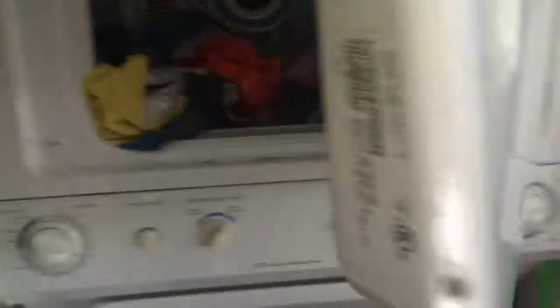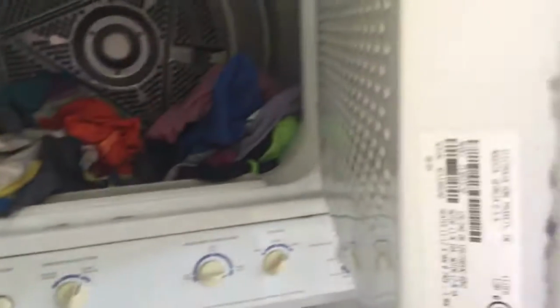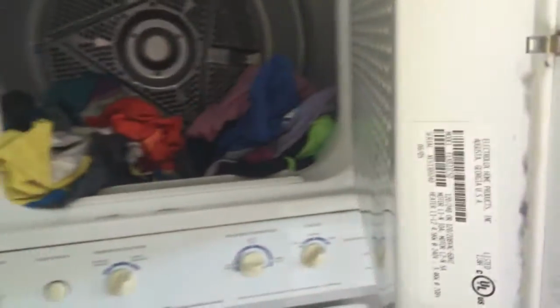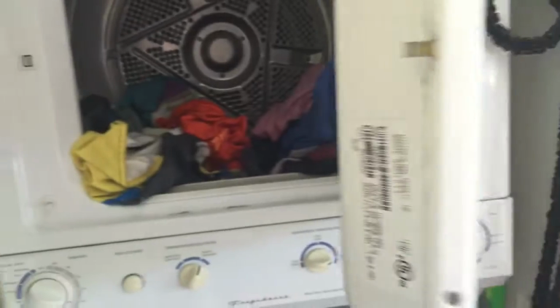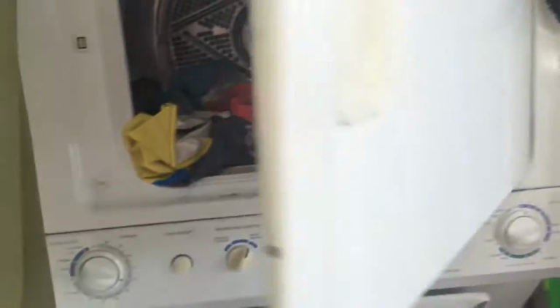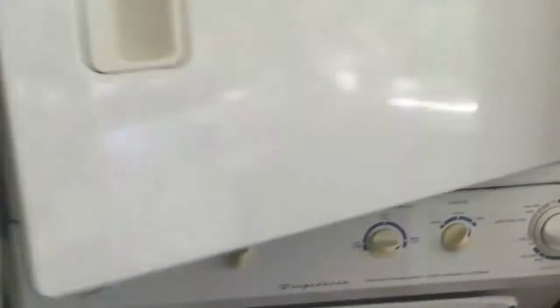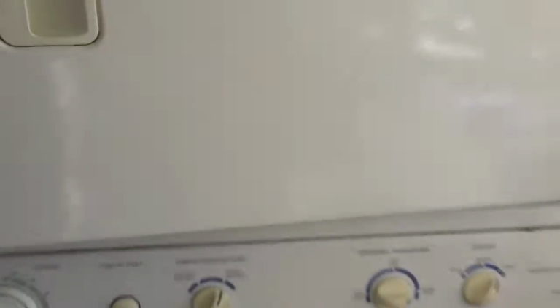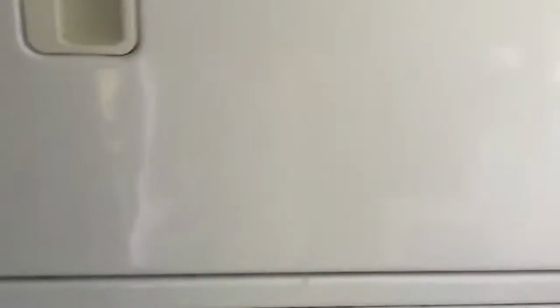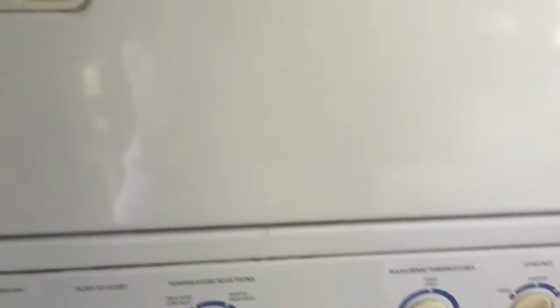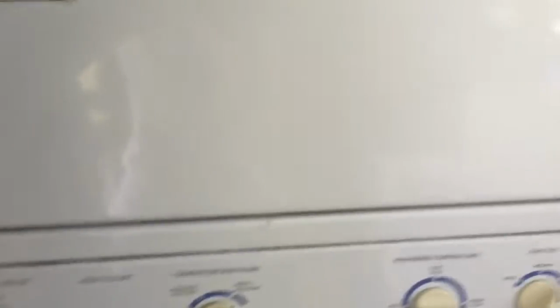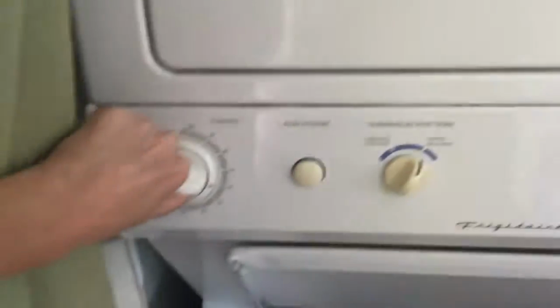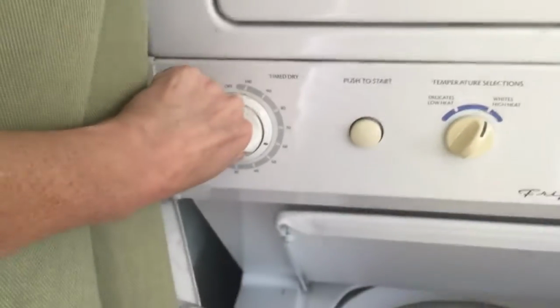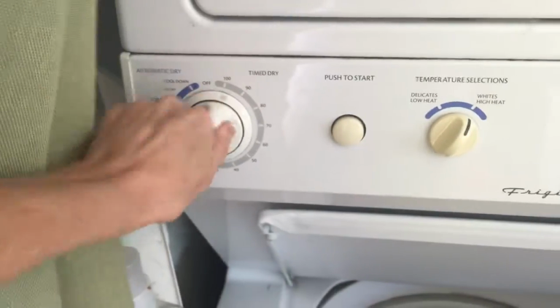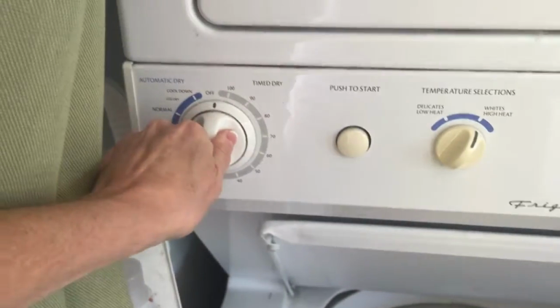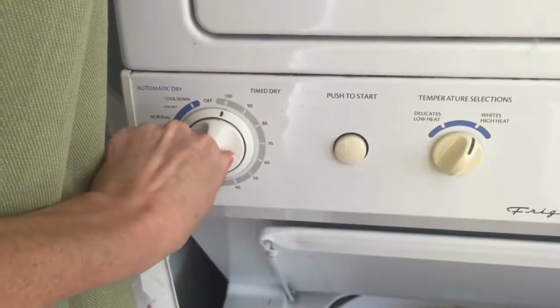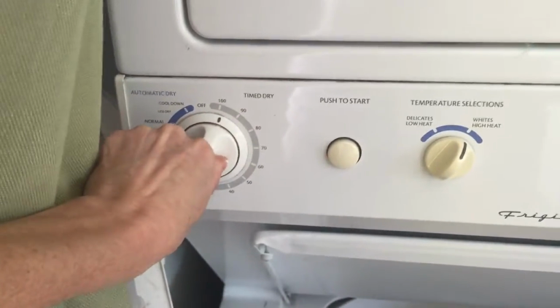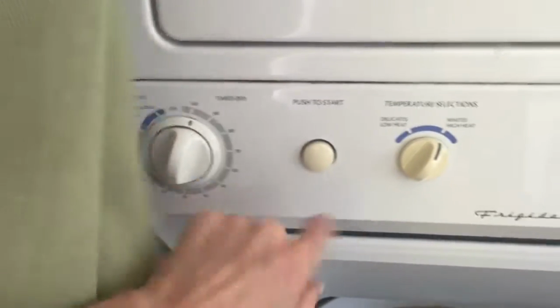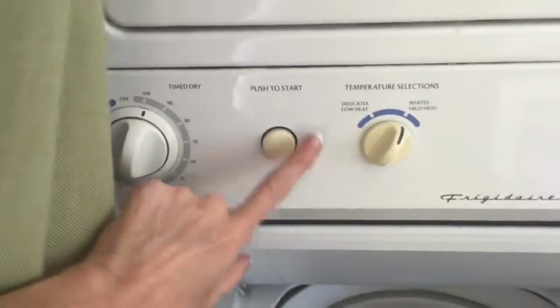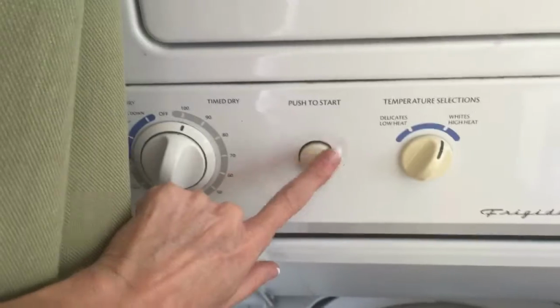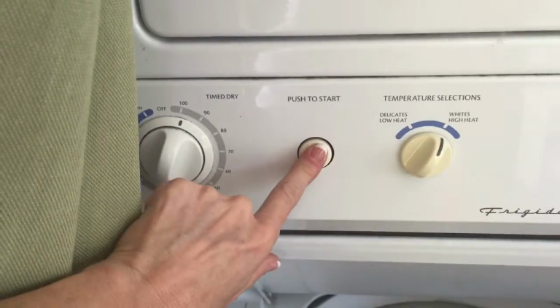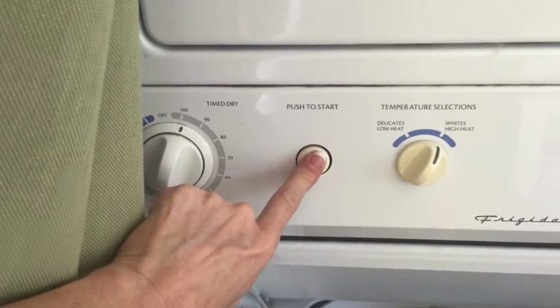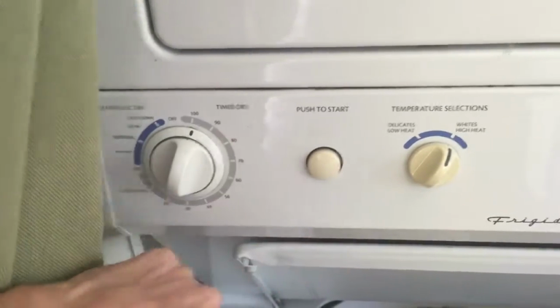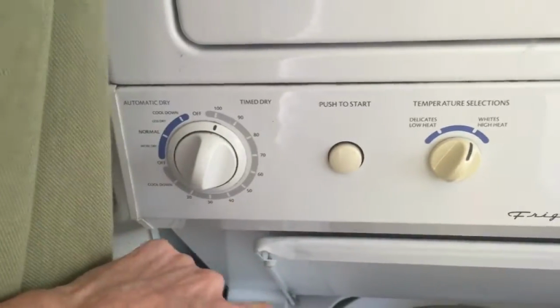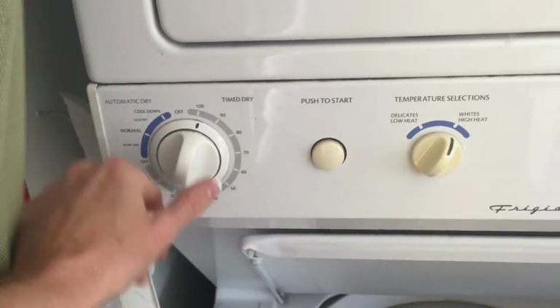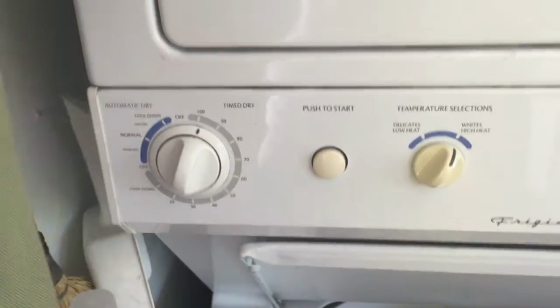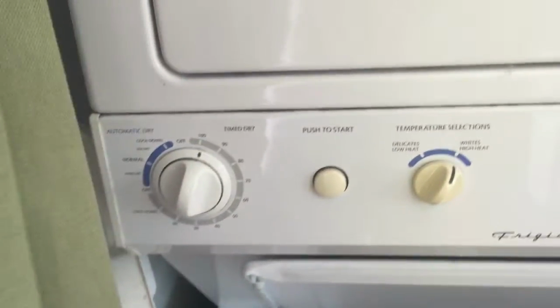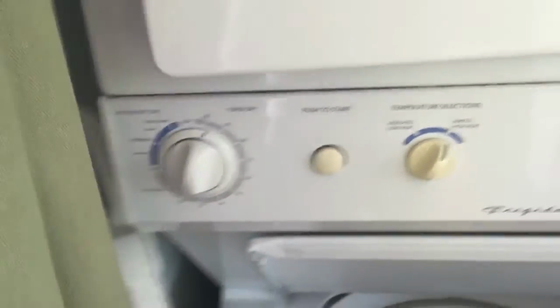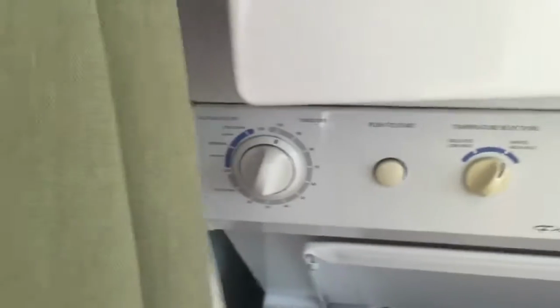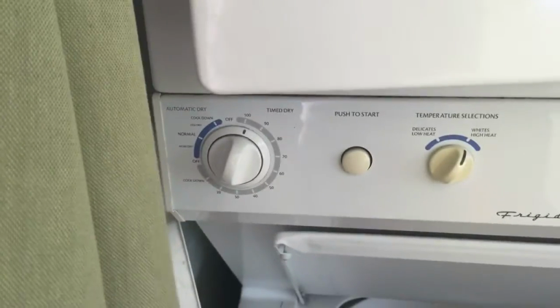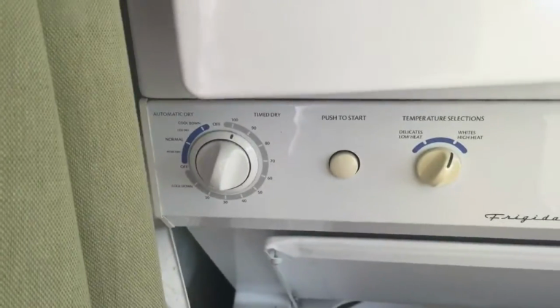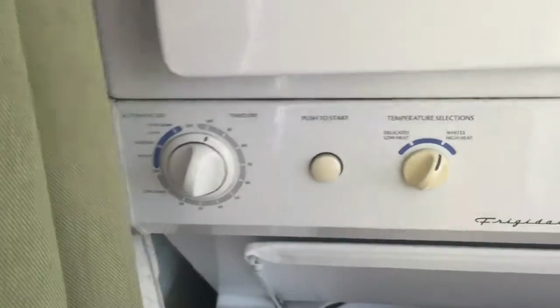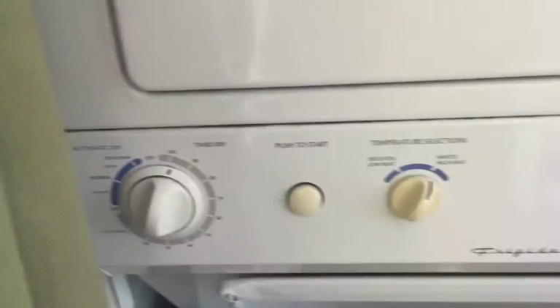Dryer has dry clothes in it — it's exciting. Turn that to 100, push that button and it starts. To stop it, just open the door a little.